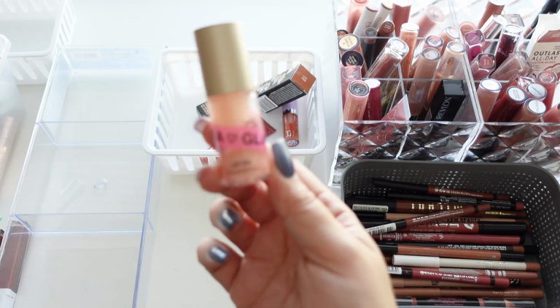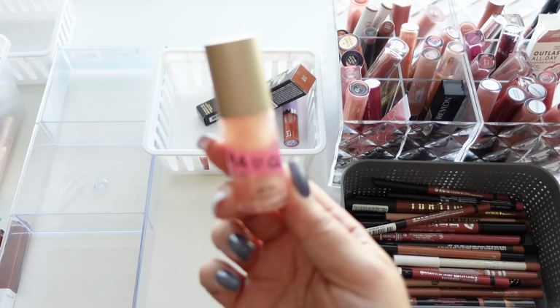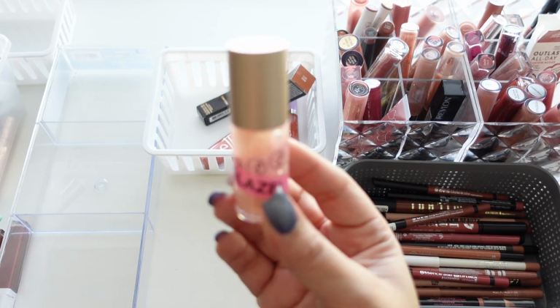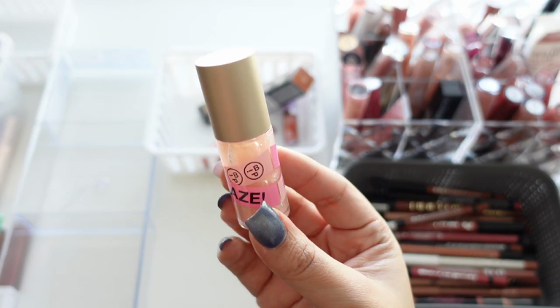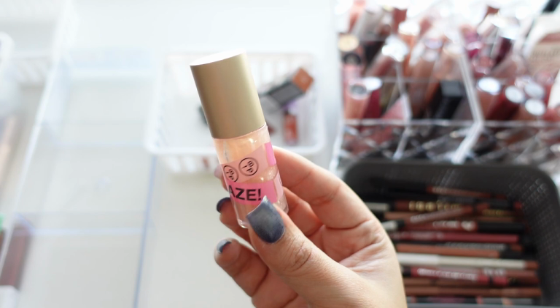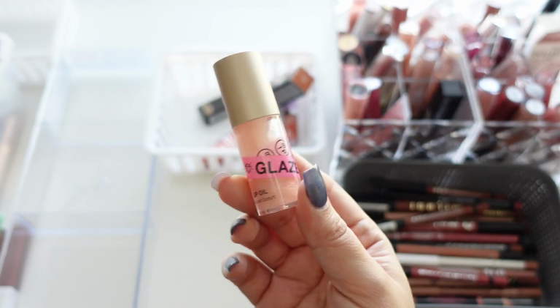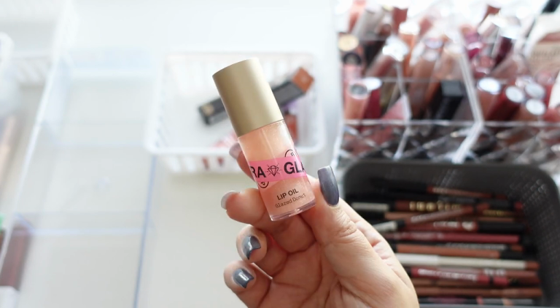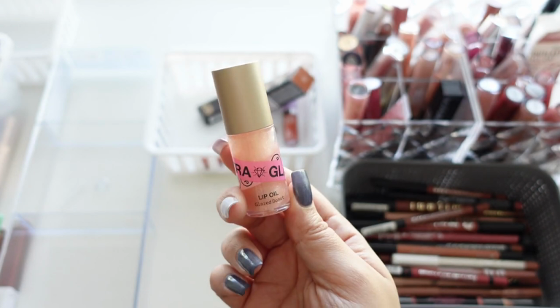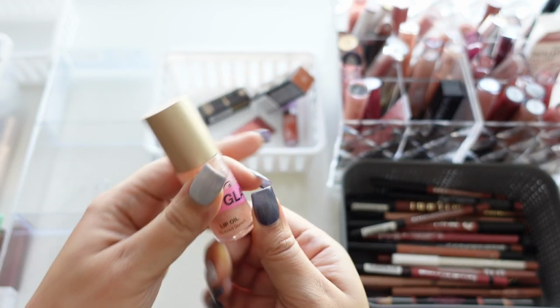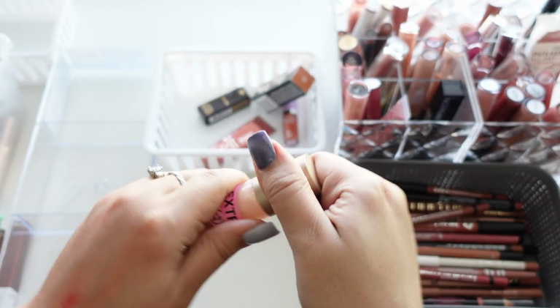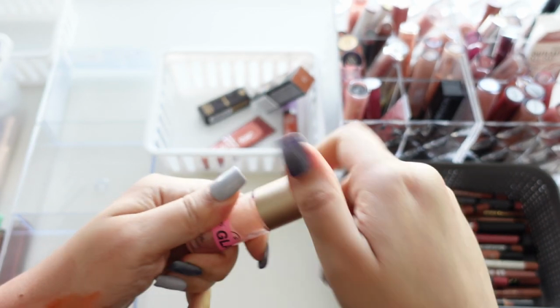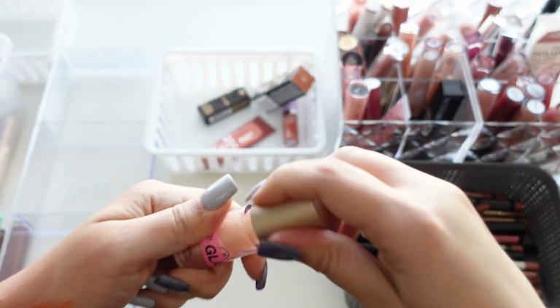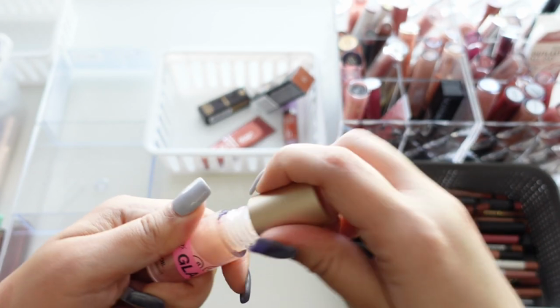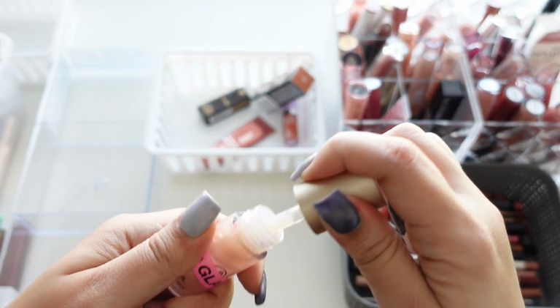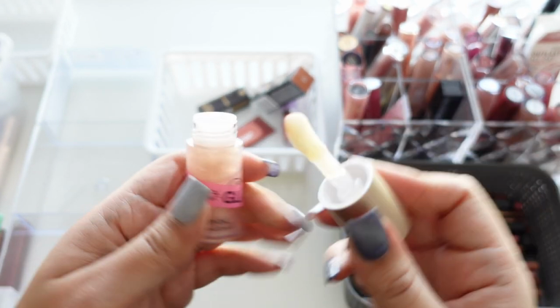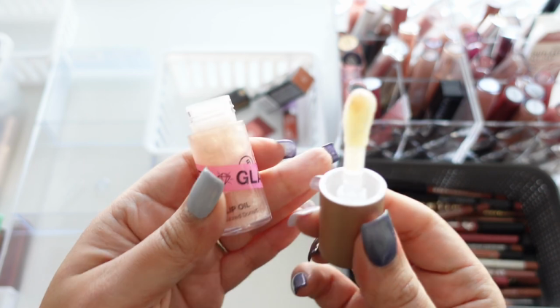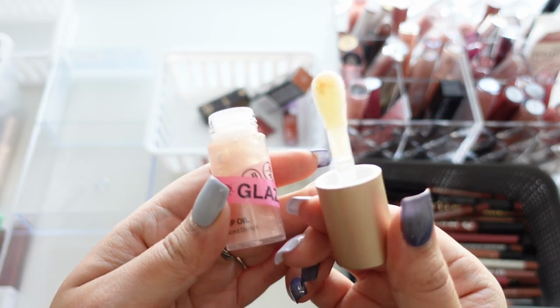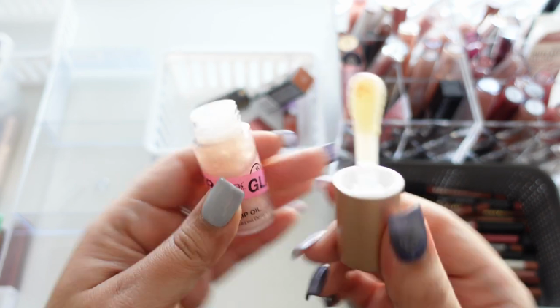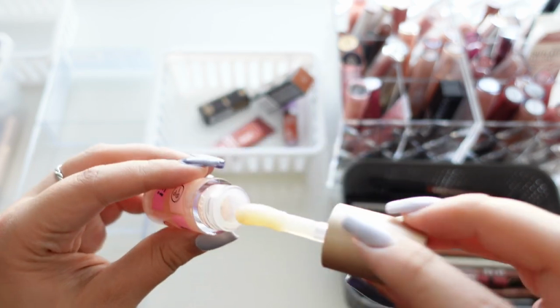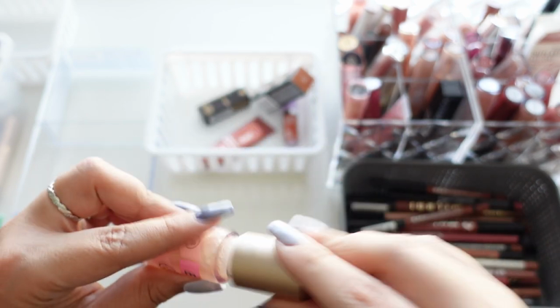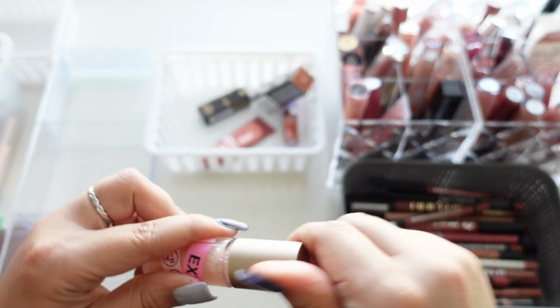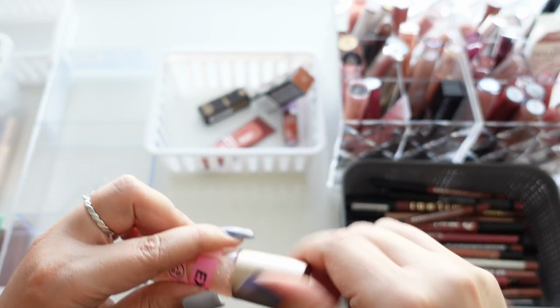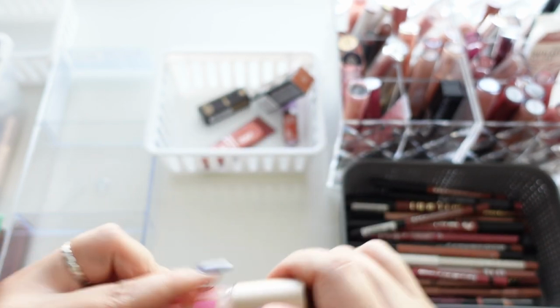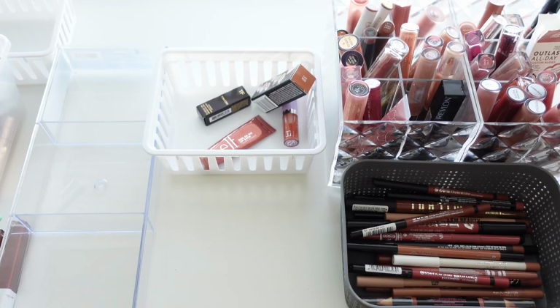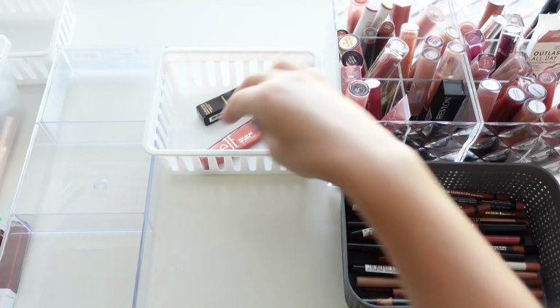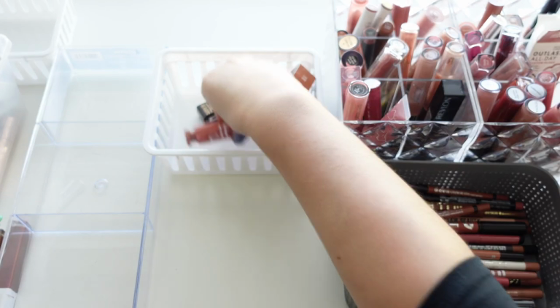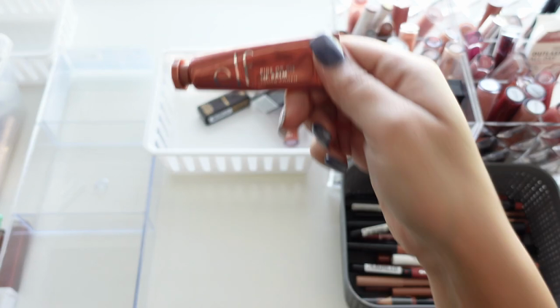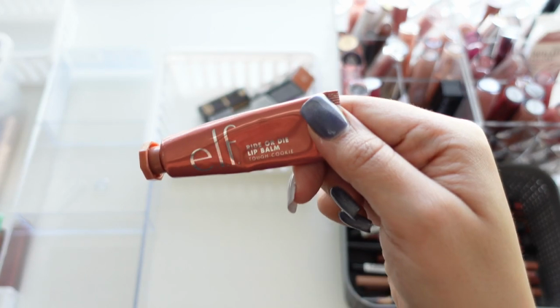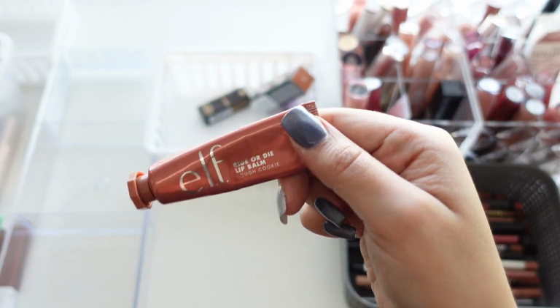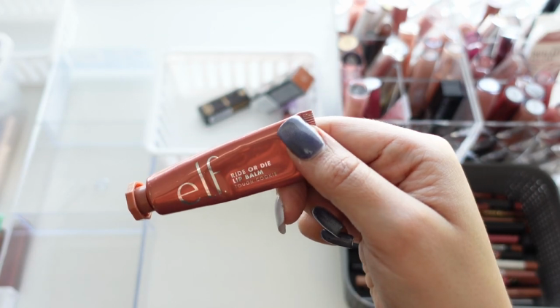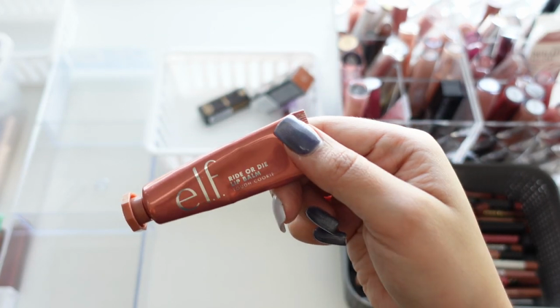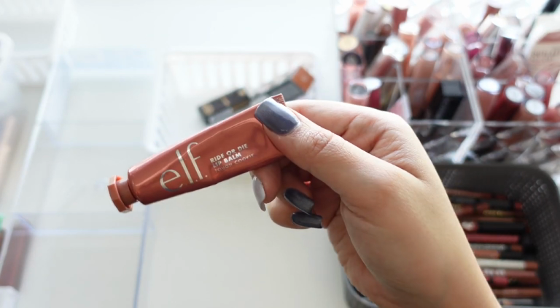Here we have another one from In Beauty Project — their Glazed Donut. It's a very pretty shimmer with the same doe-foot applicator. Love them so much, keeping it.